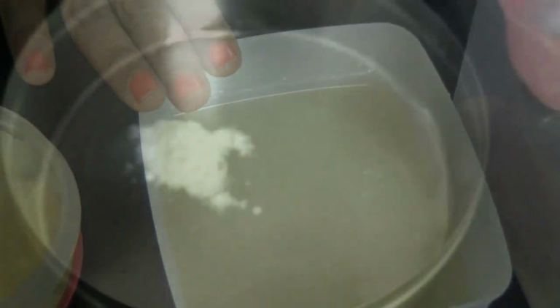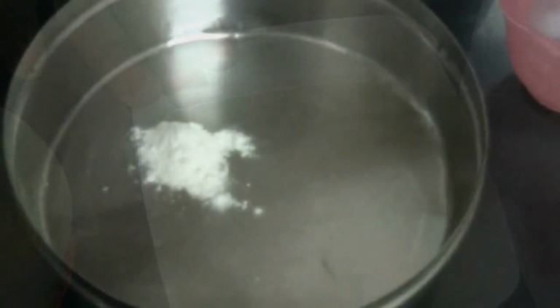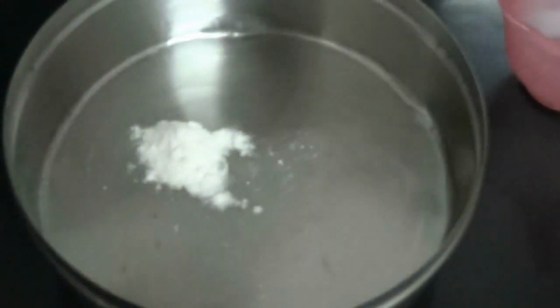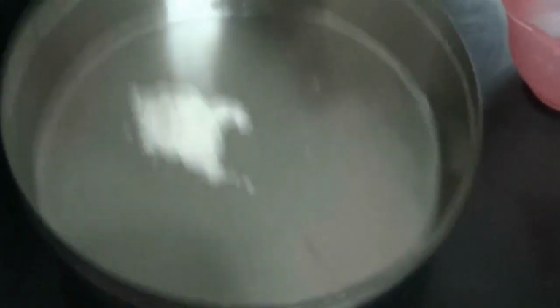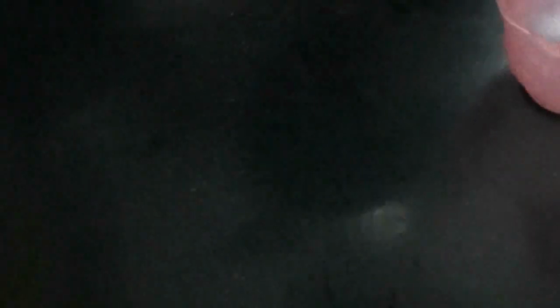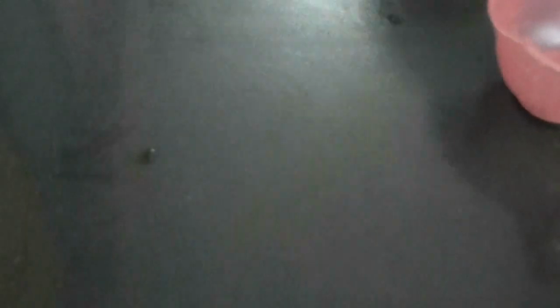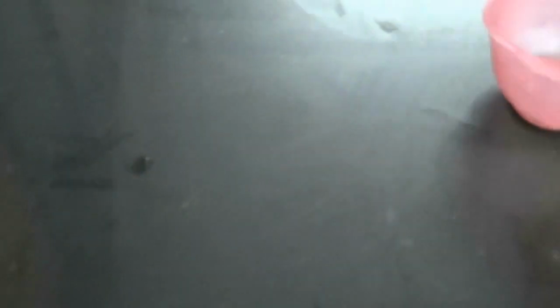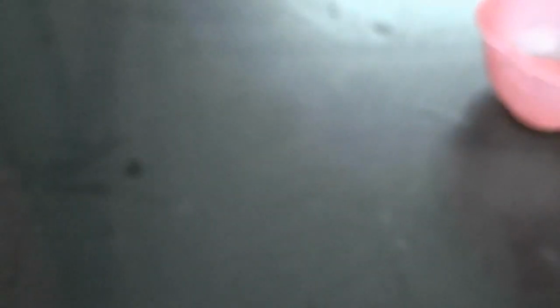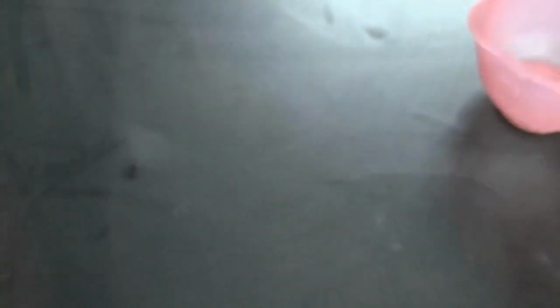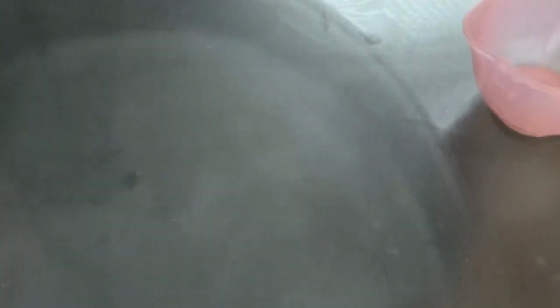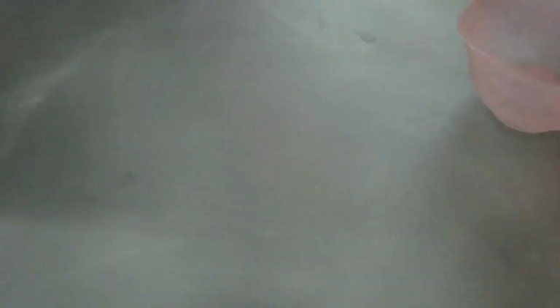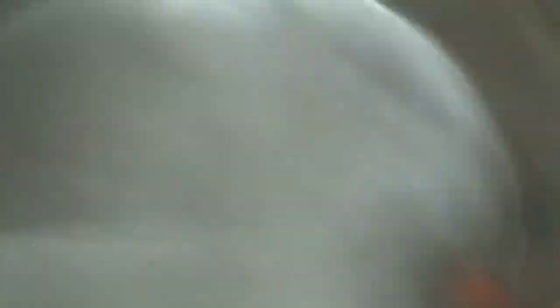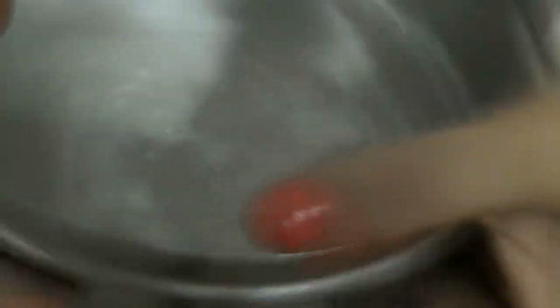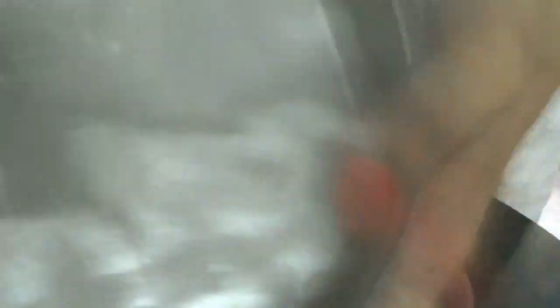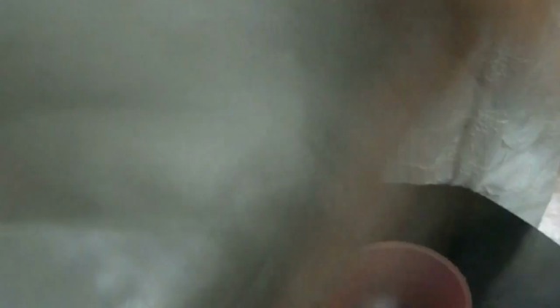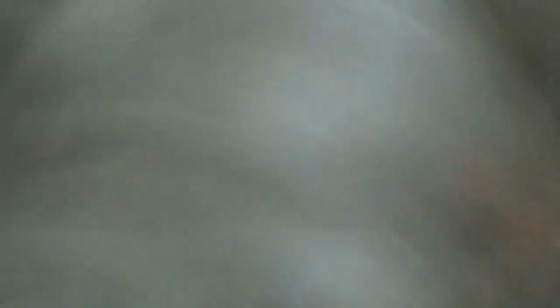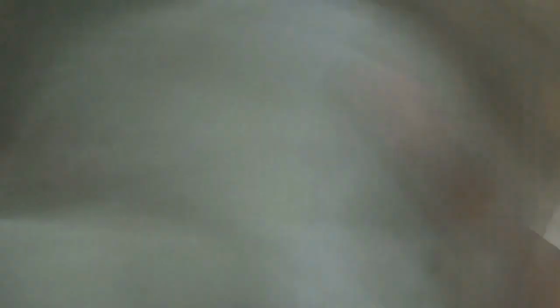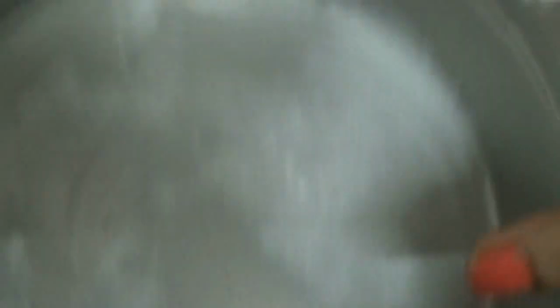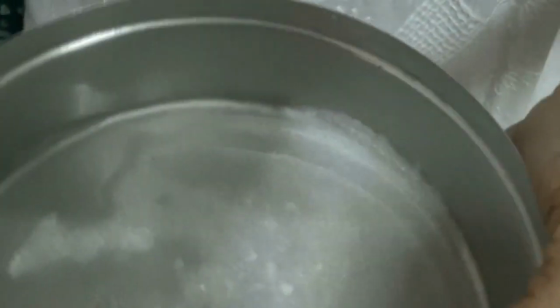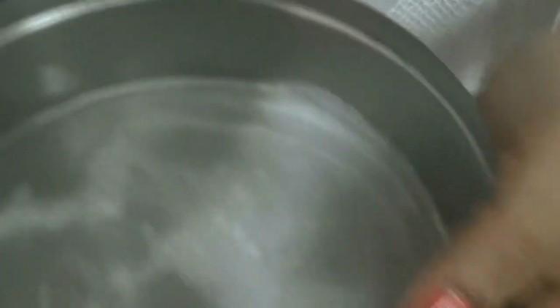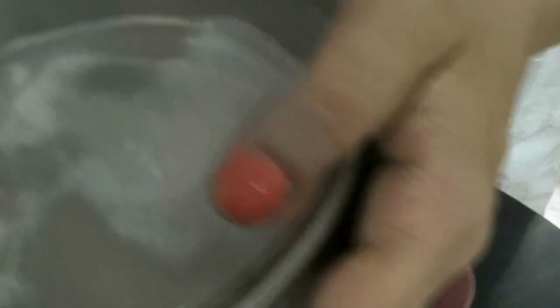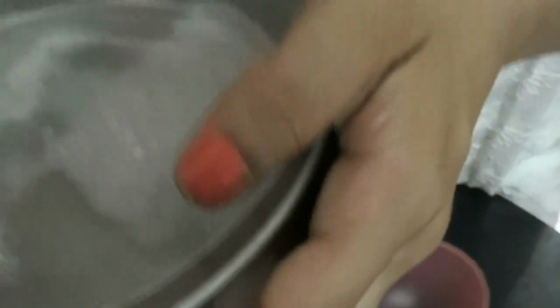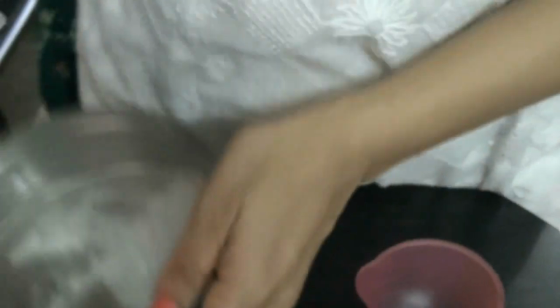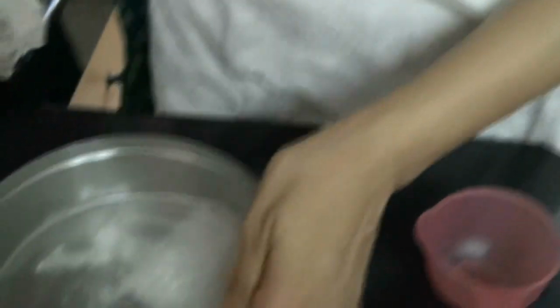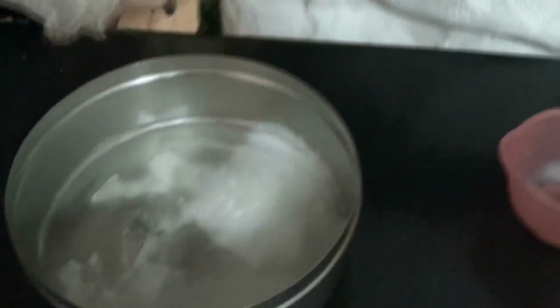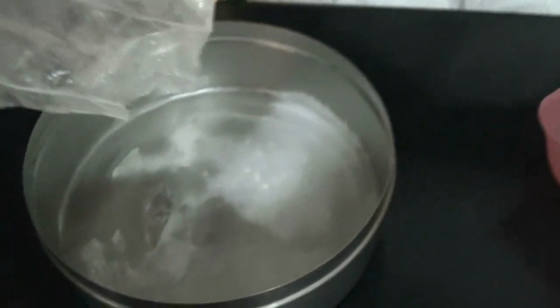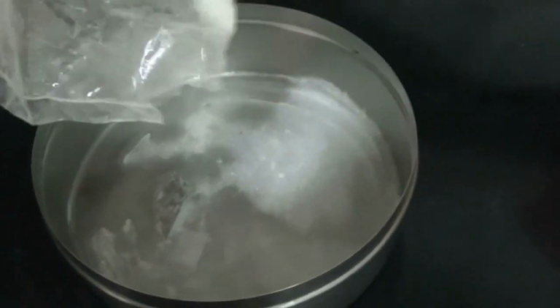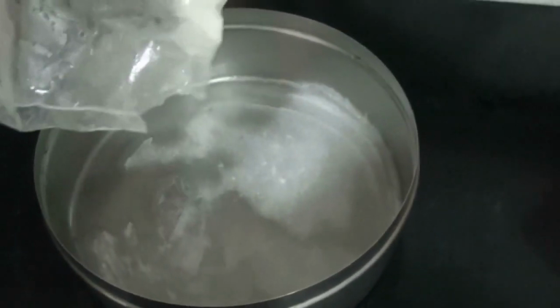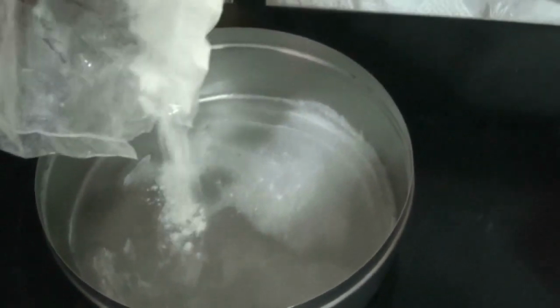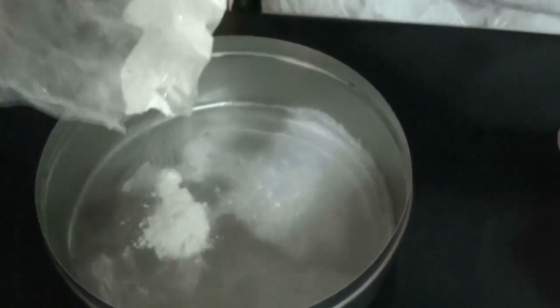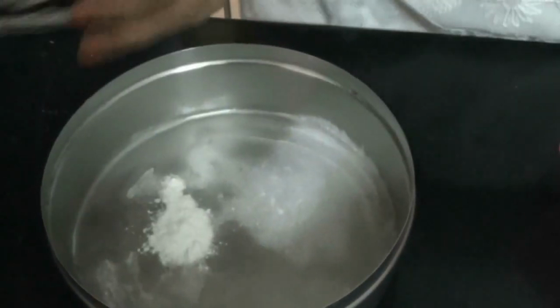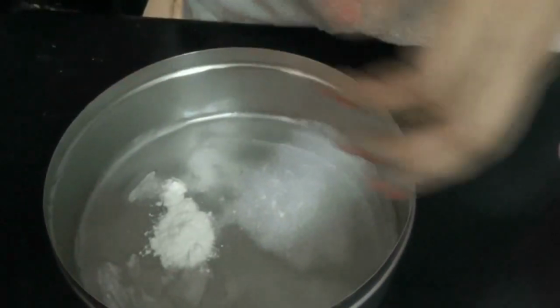We need to grease and dust the pan. You can either put a butter paper below, or you can put a little oil on the pan and some maida and dust the whole pan so that it gets coated everywhere evenly.